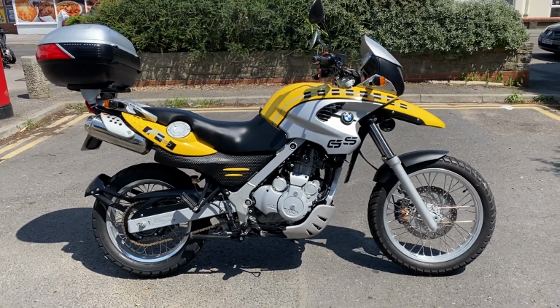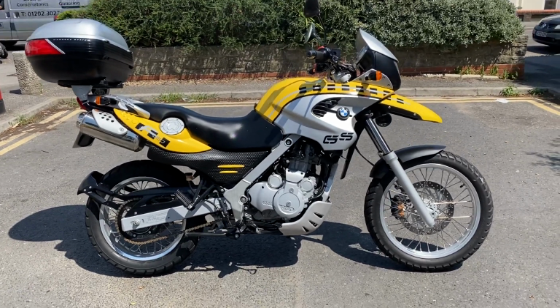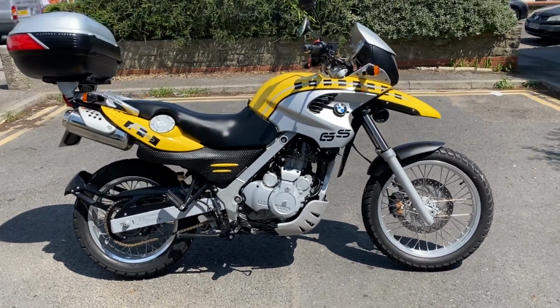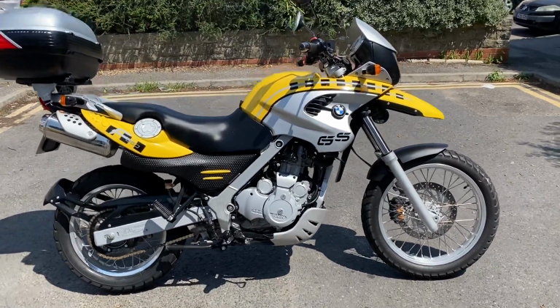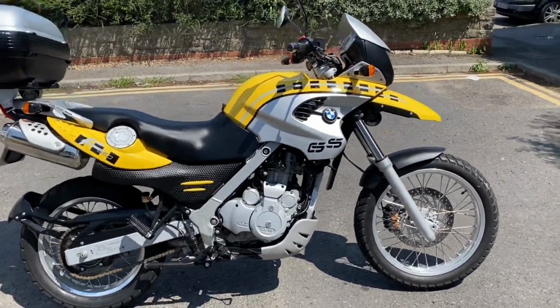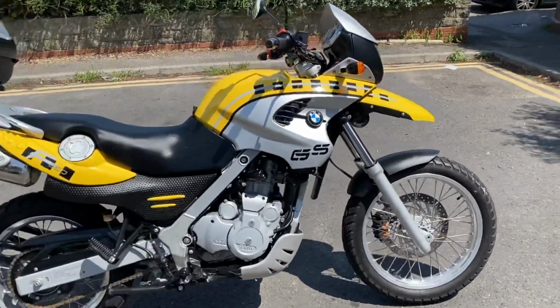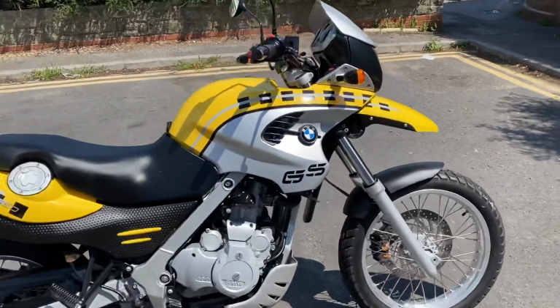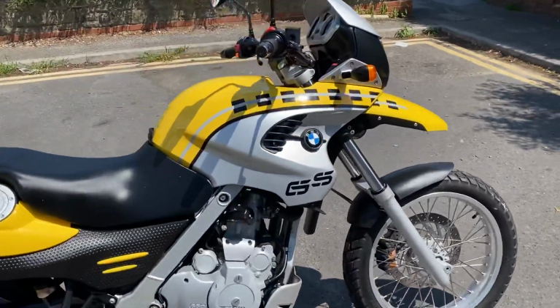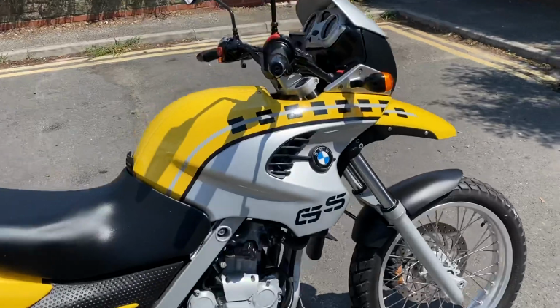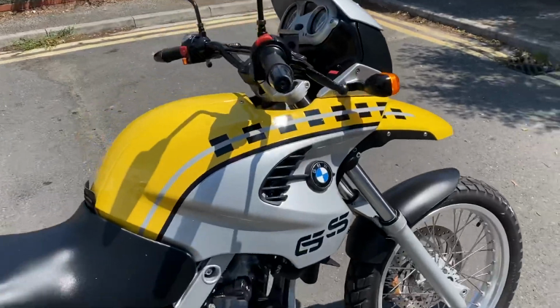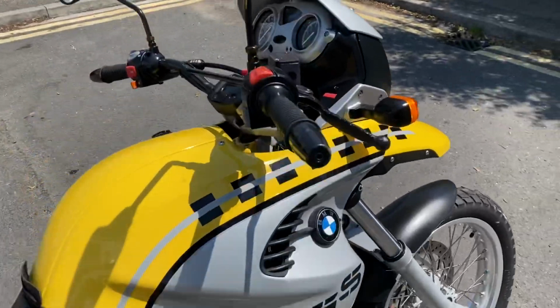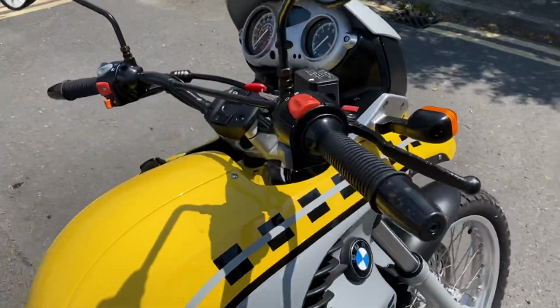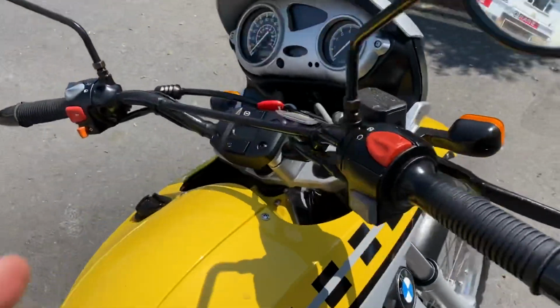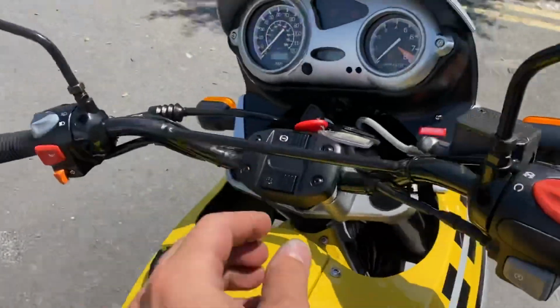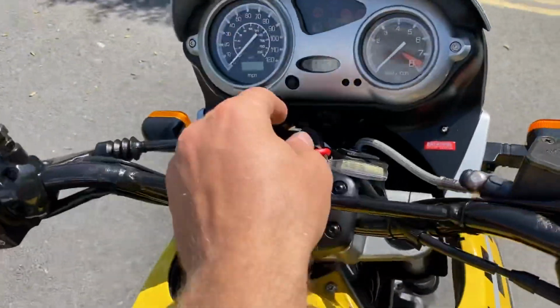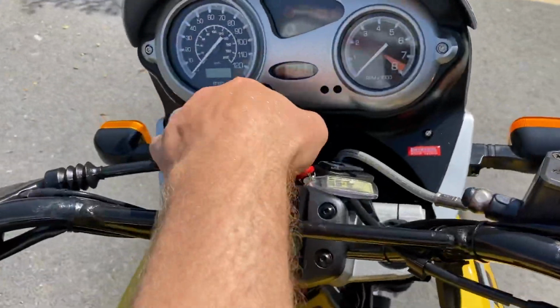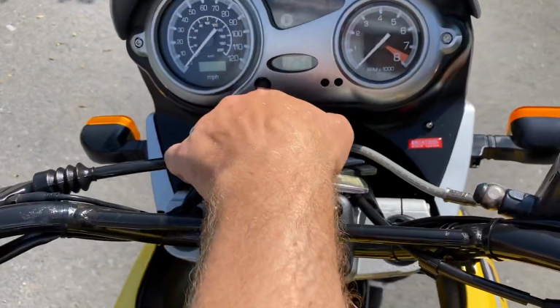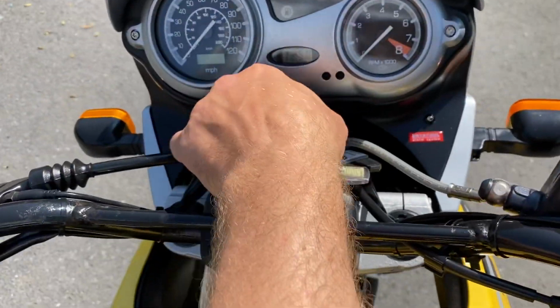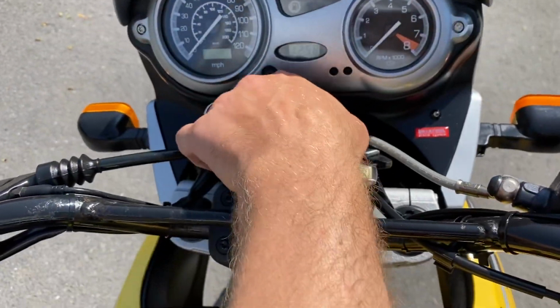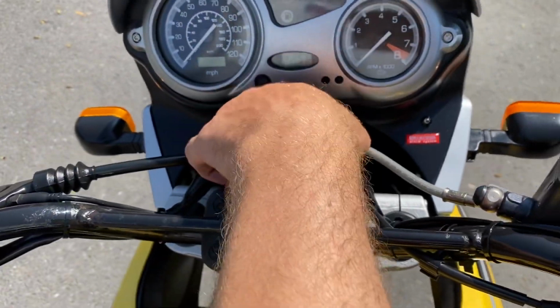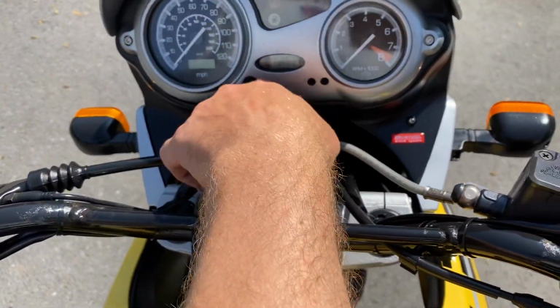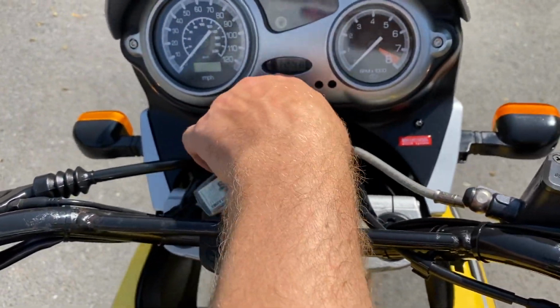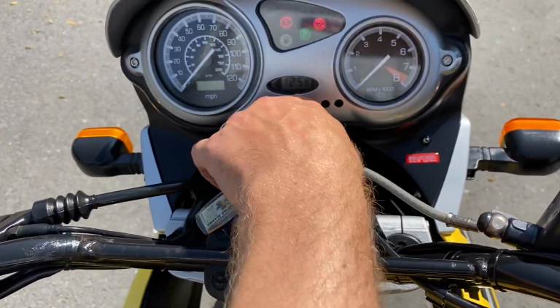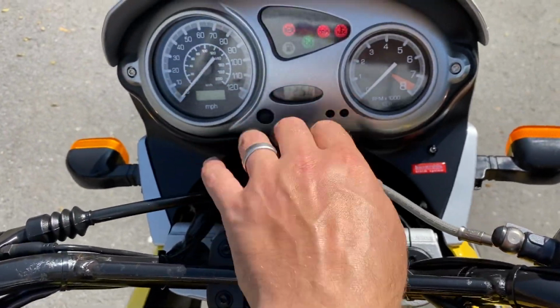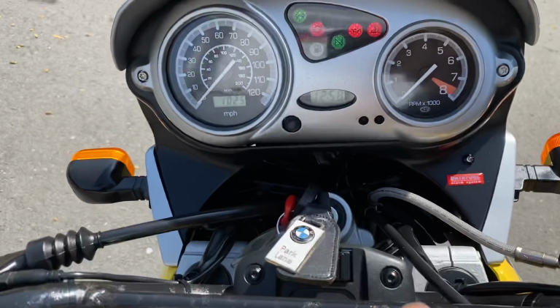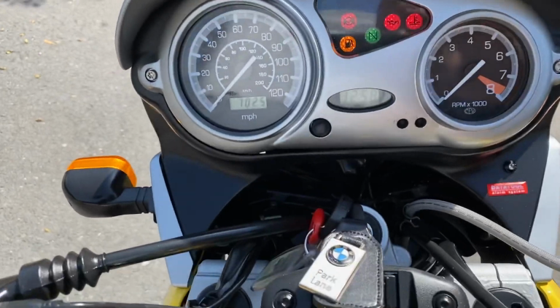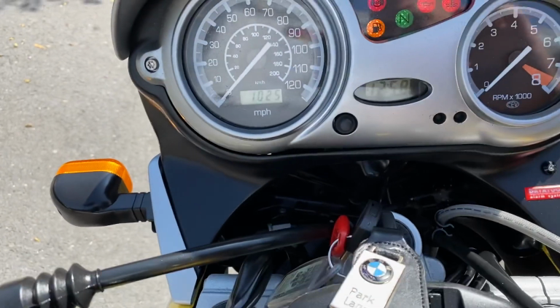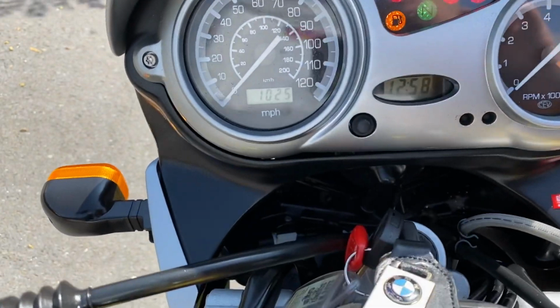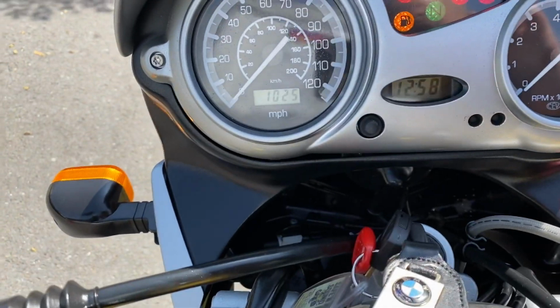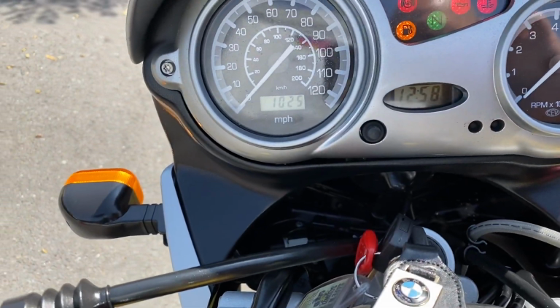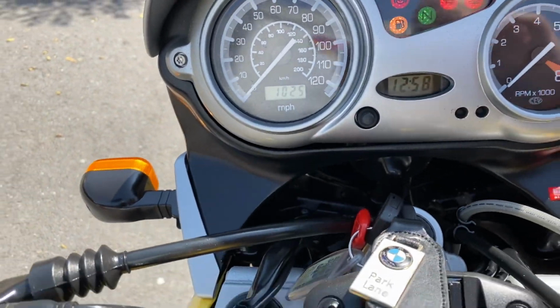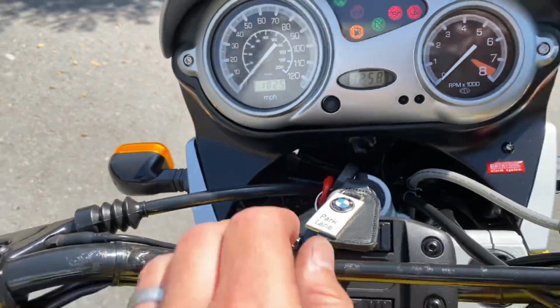This bike has covered around 1,000 miles — from memory I thought it was about 1,020 something. Let's have a little look: put the ignition on — 1,025 miles.